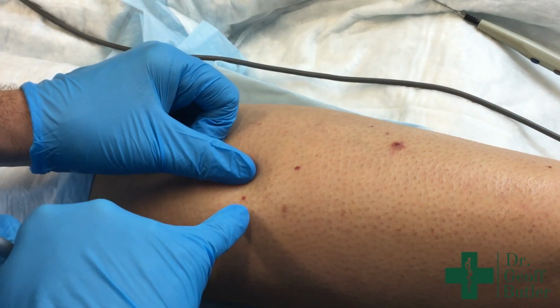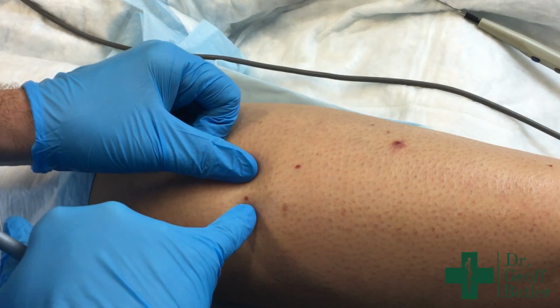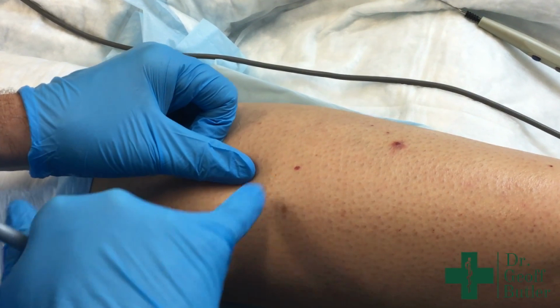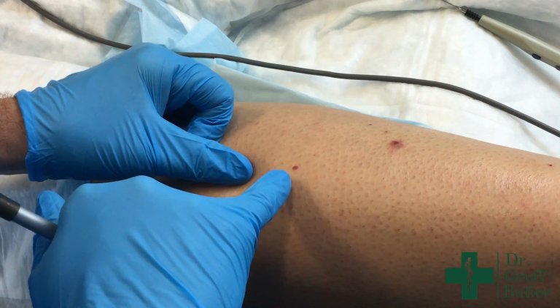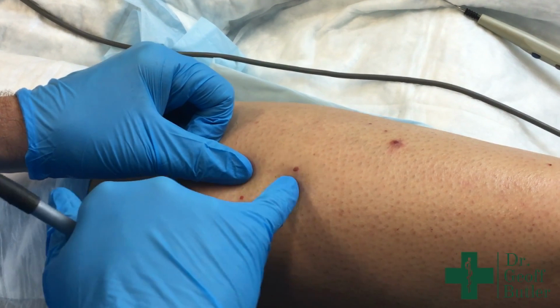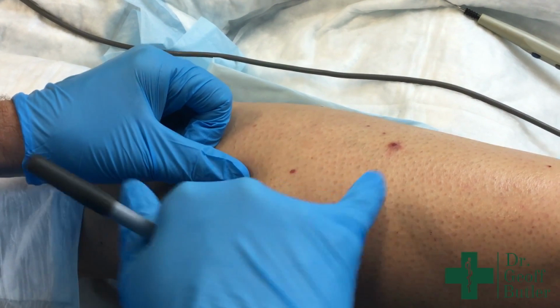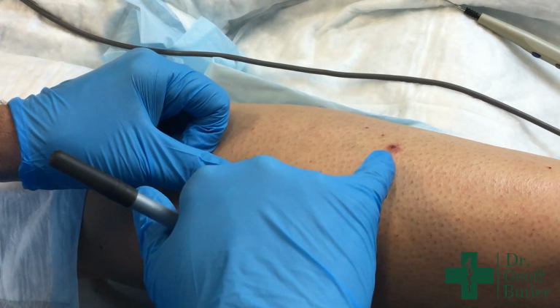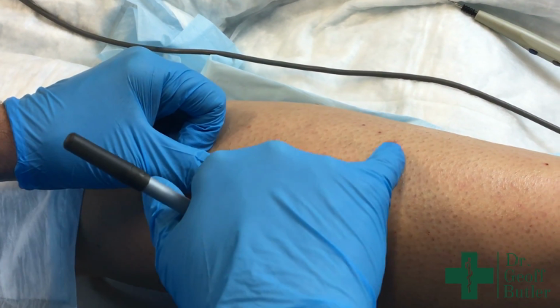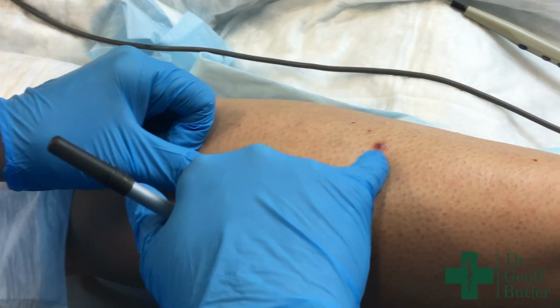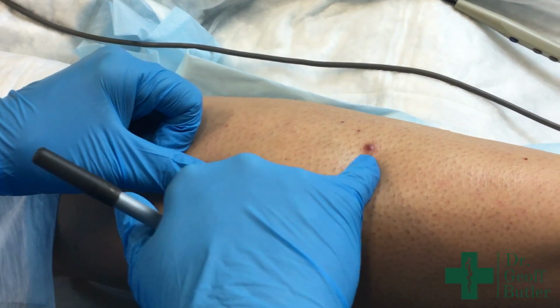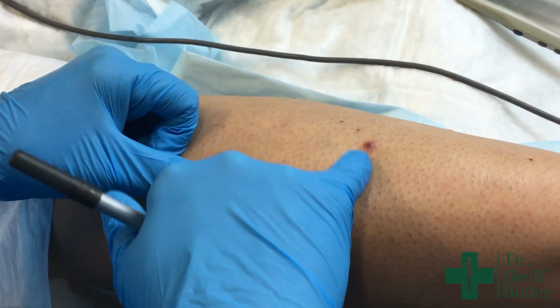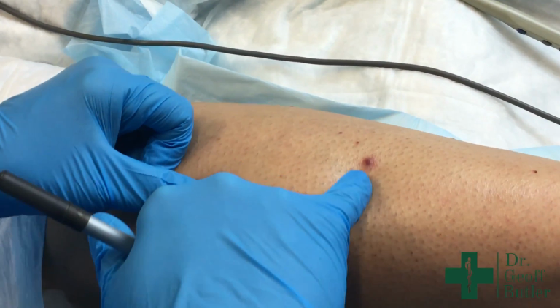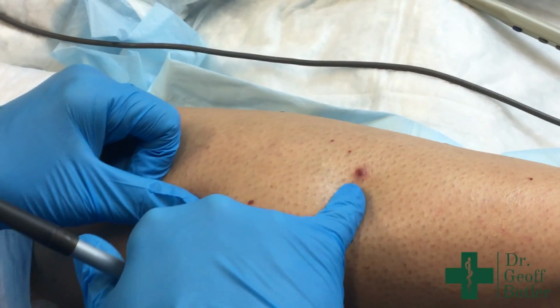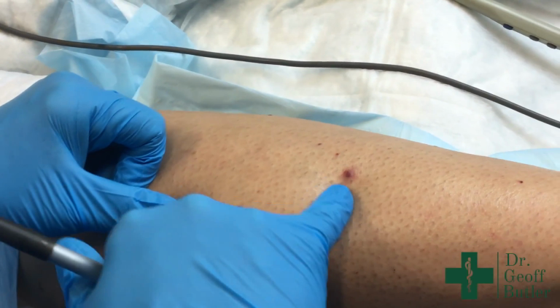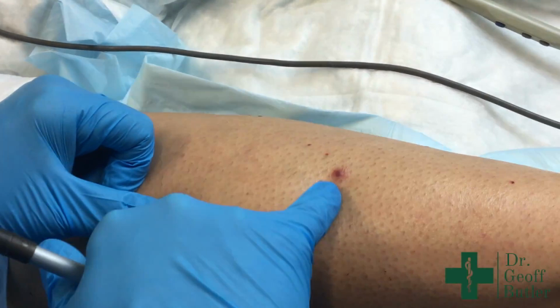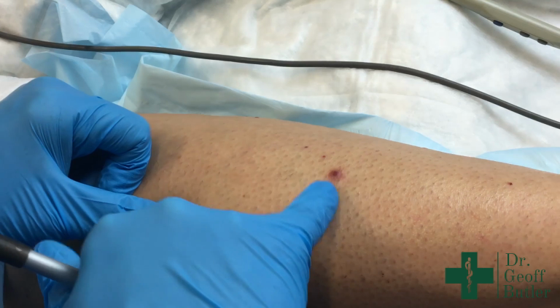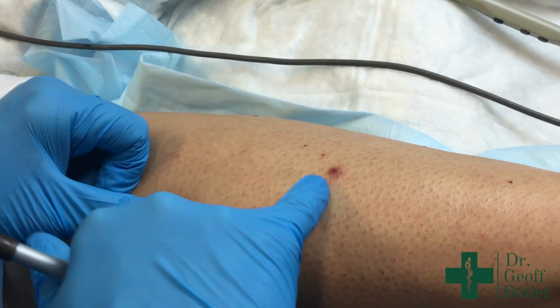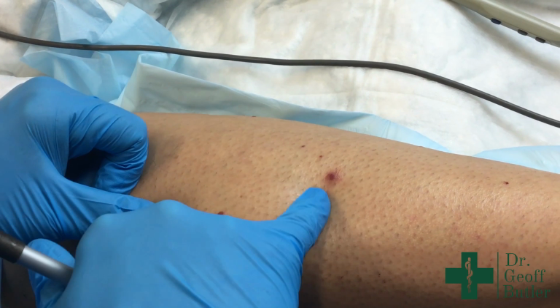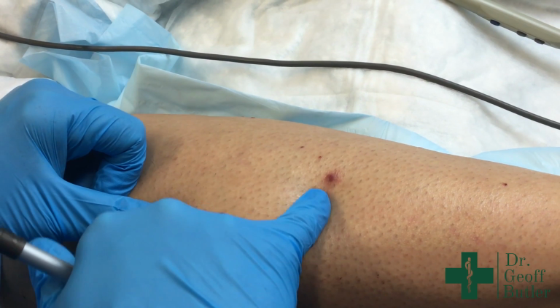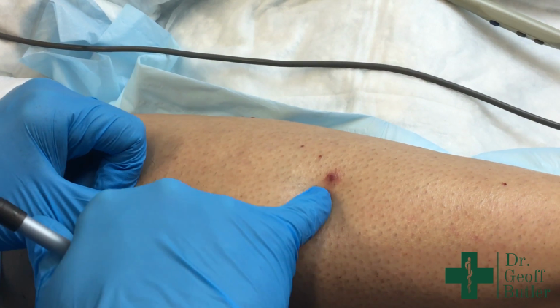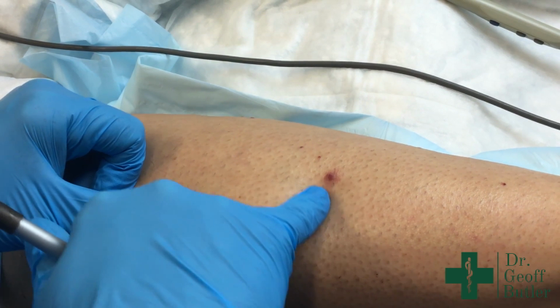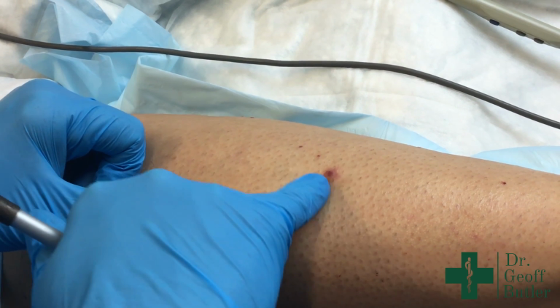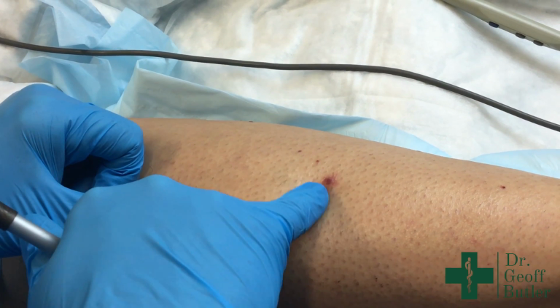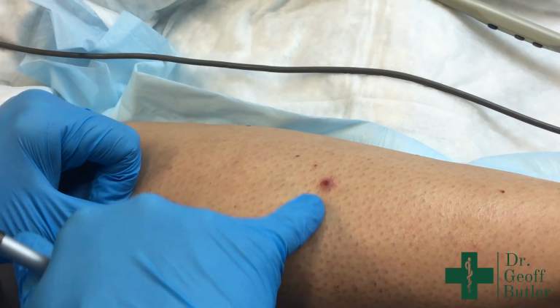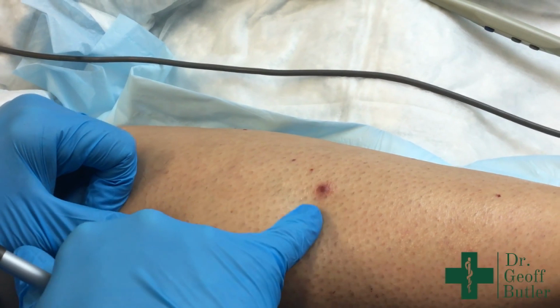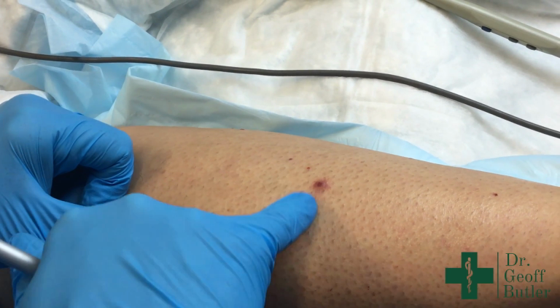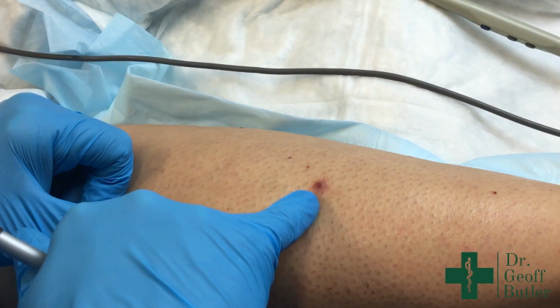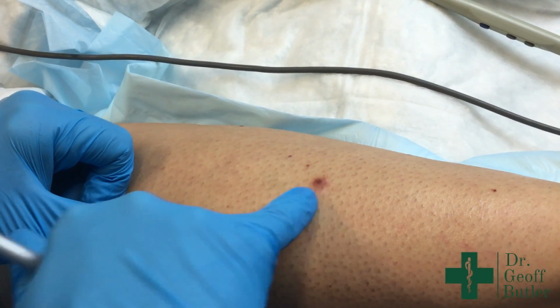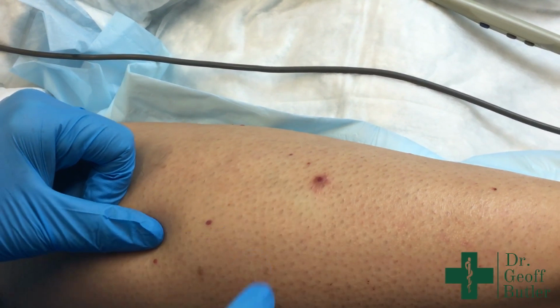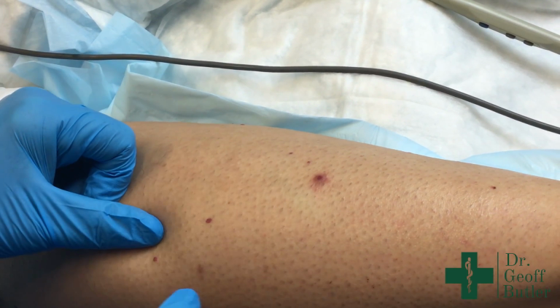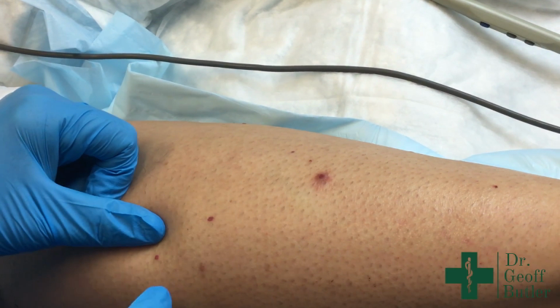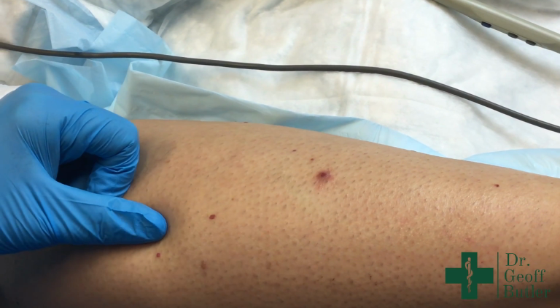These ones here are pretty basic. You'll see a larger one here. When they aggregate together, they're called a polypoid angioma, and that's what that is right there. That'll be a little bit more challenging to clear.